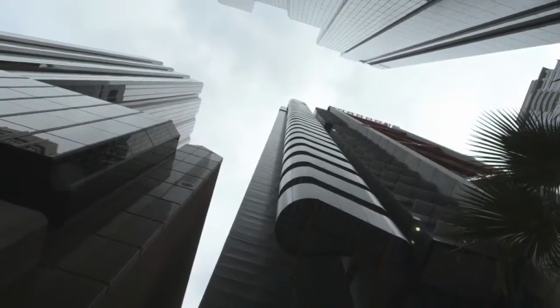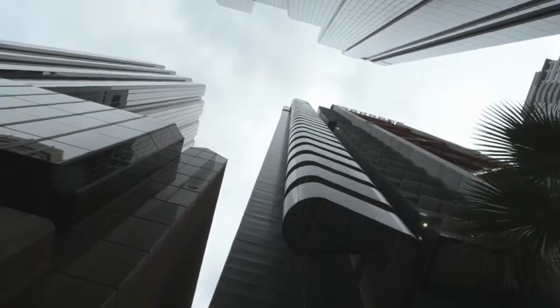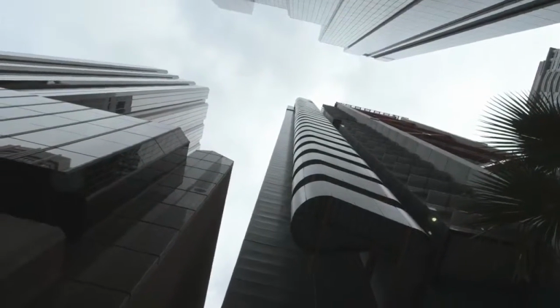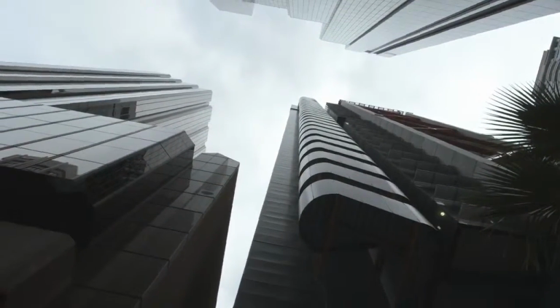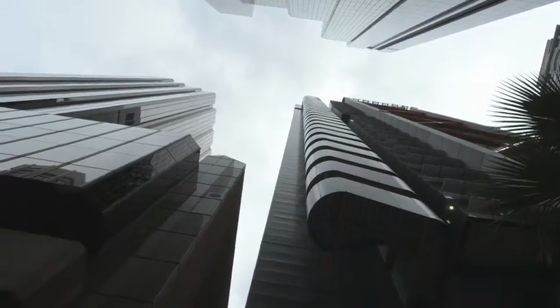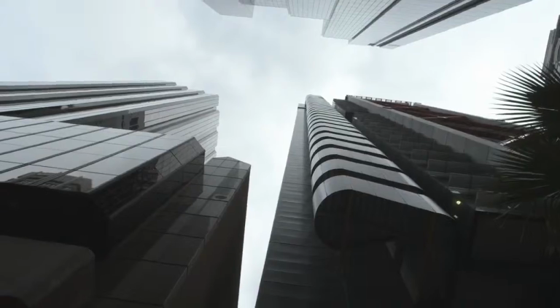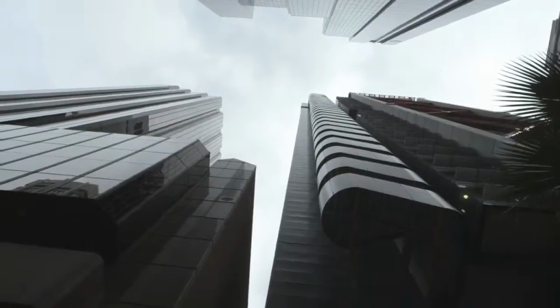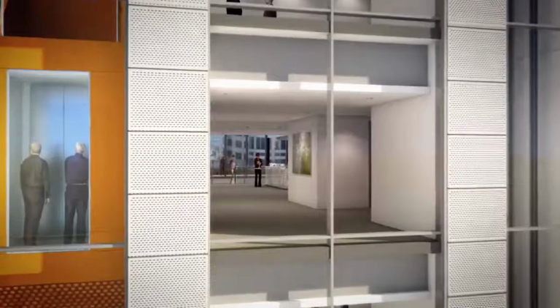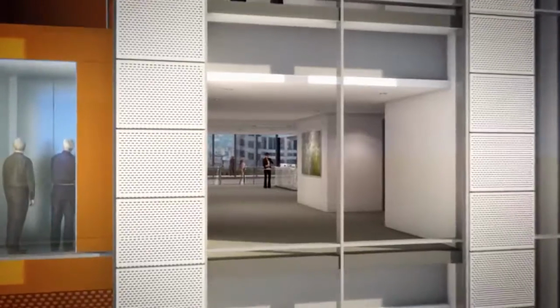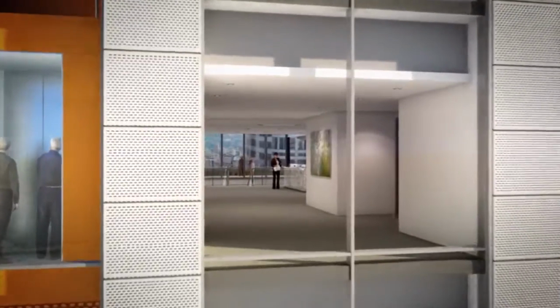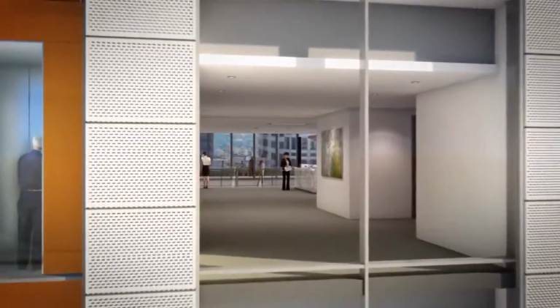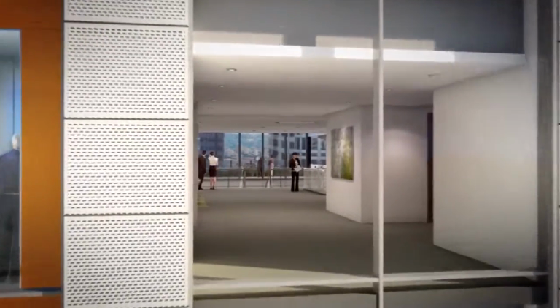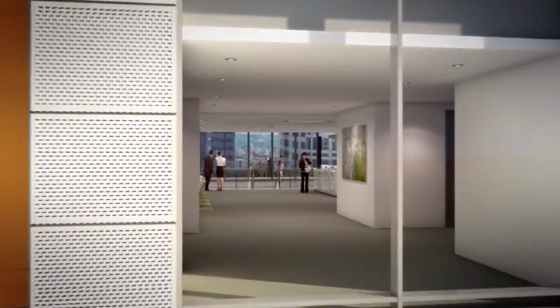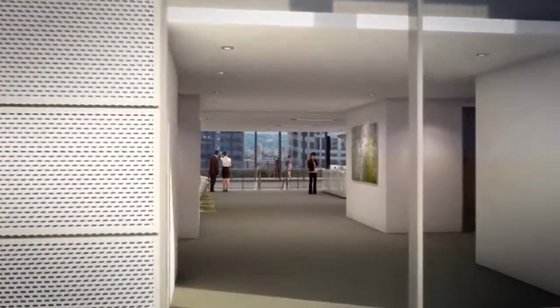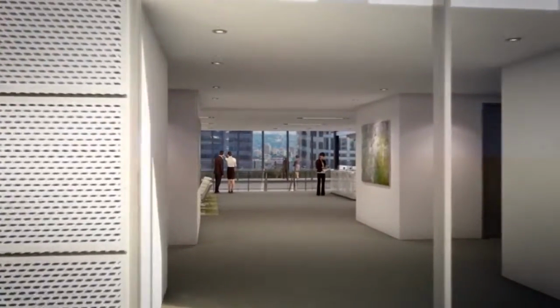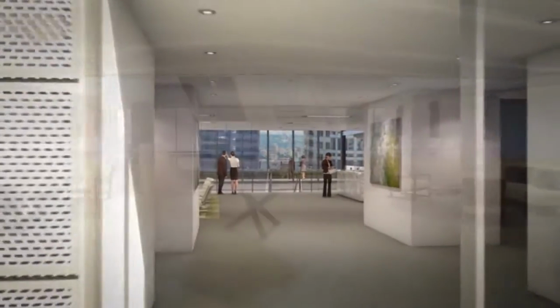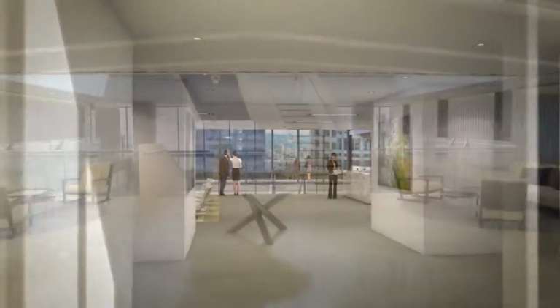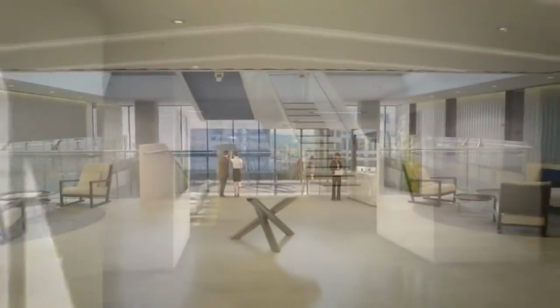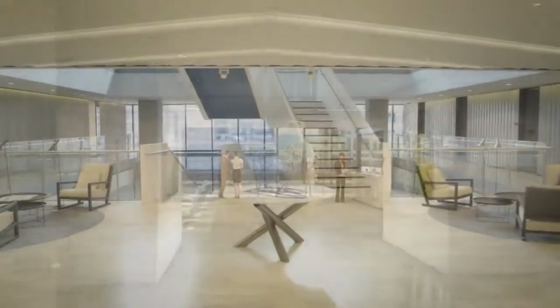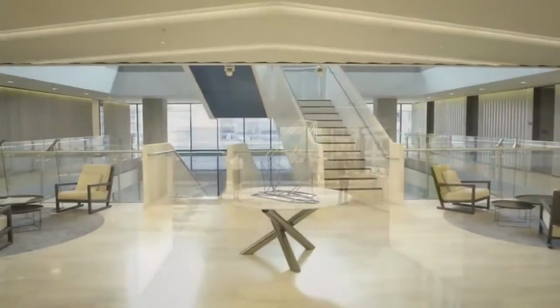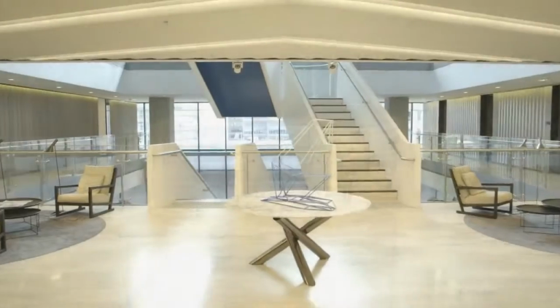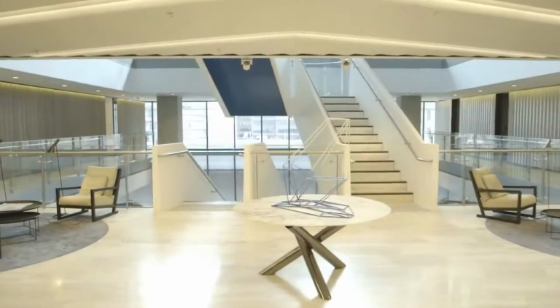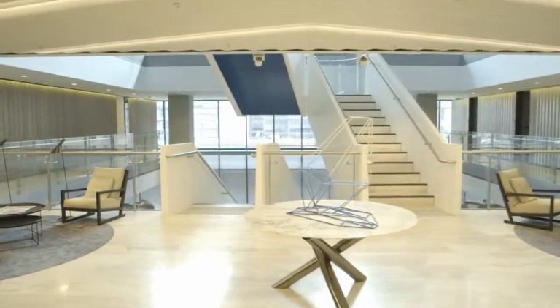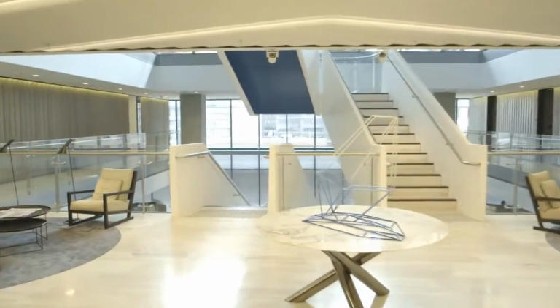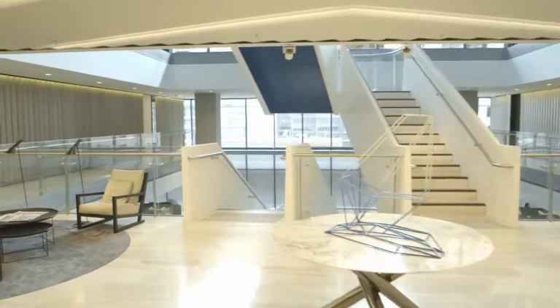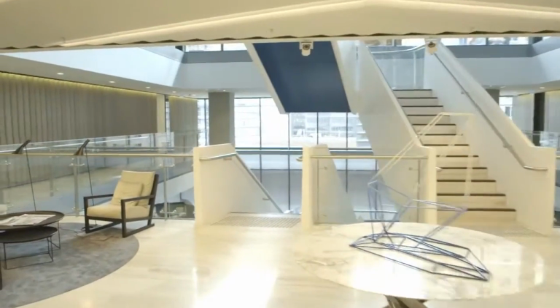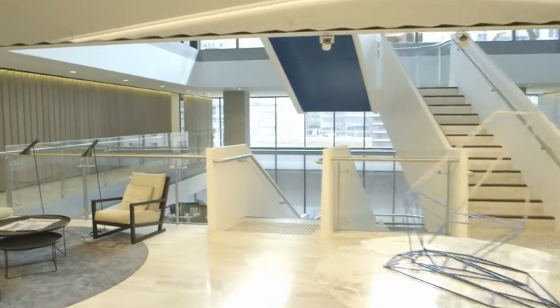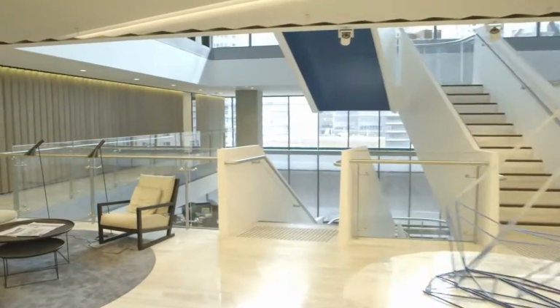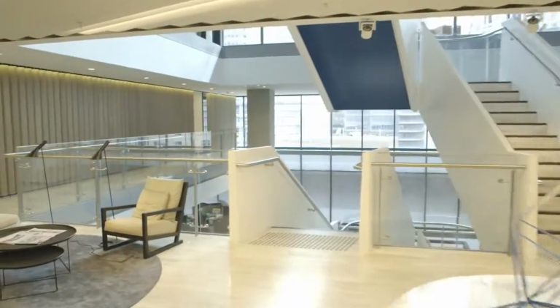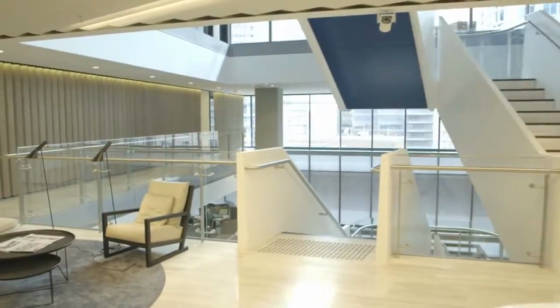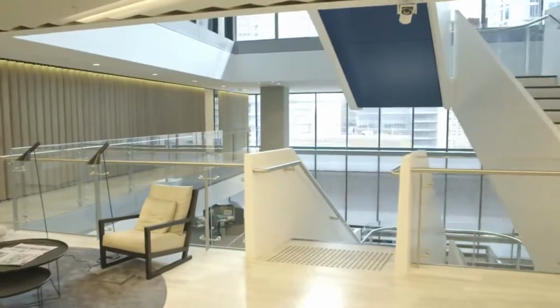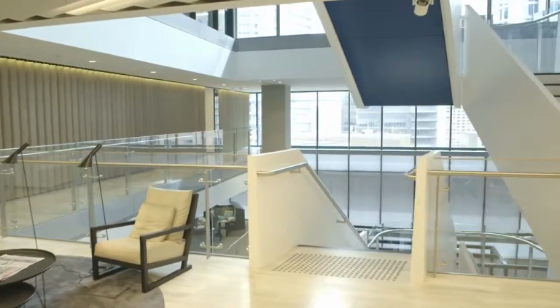I like buildings that unwind as you get closer. You get to the centre of the building, and you've gone through all these stages, all these layers, and that's very important to us.